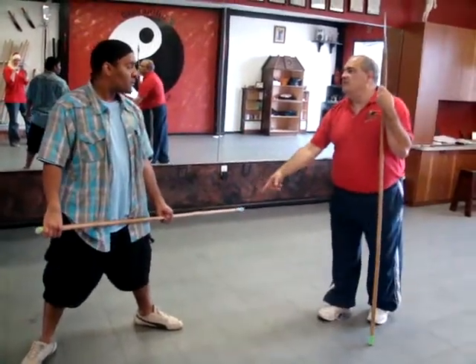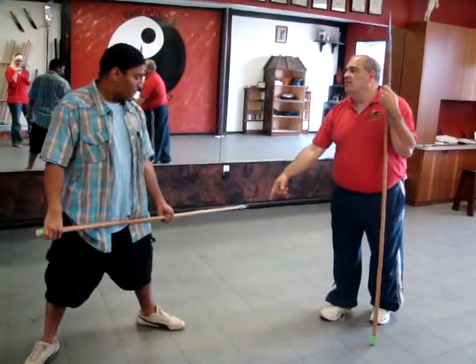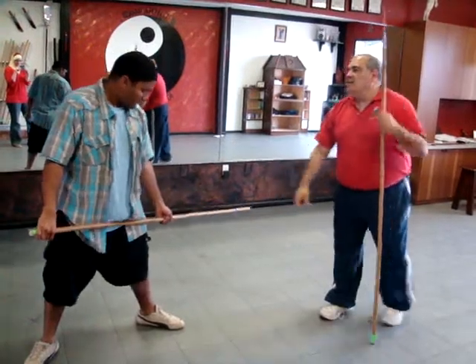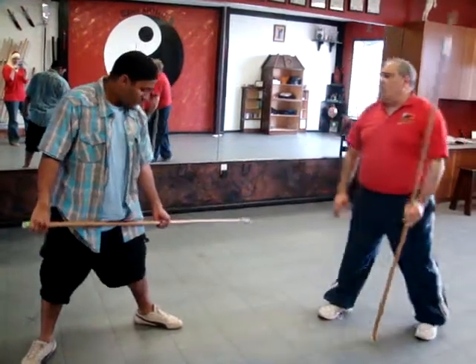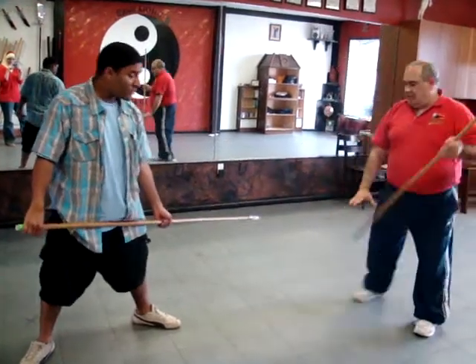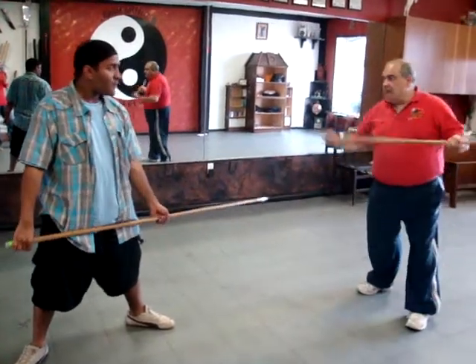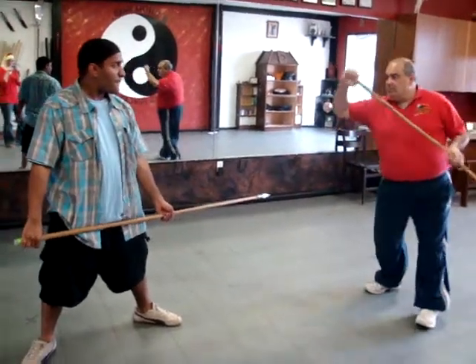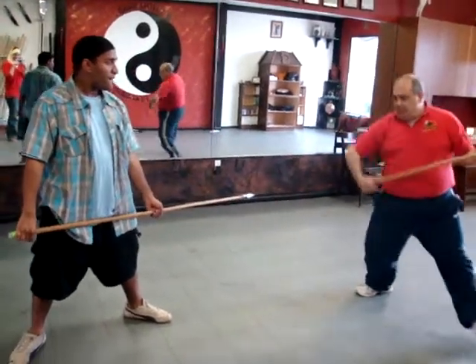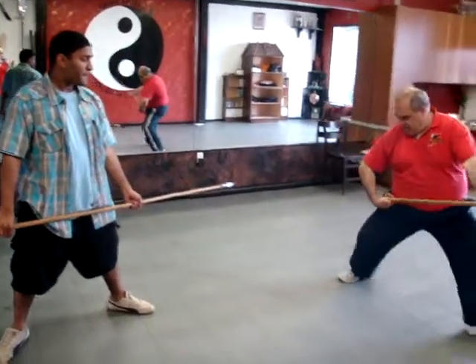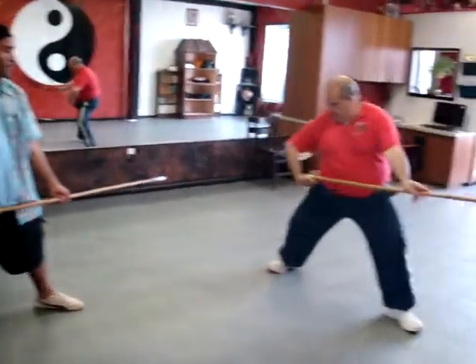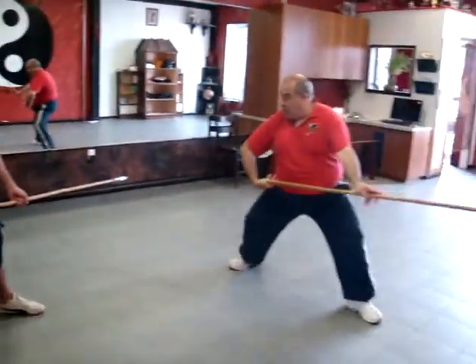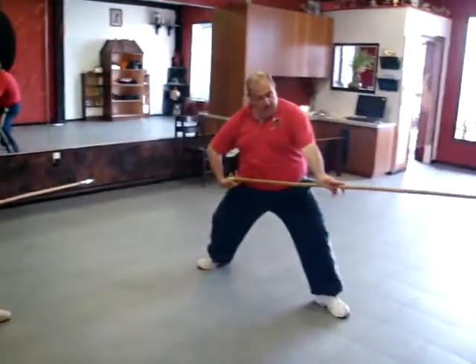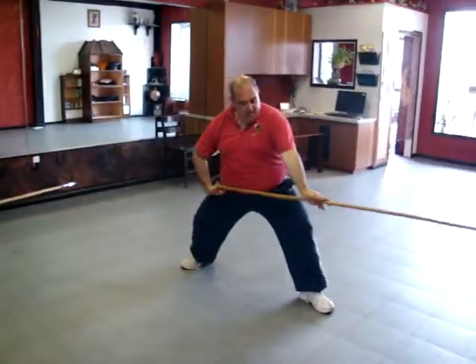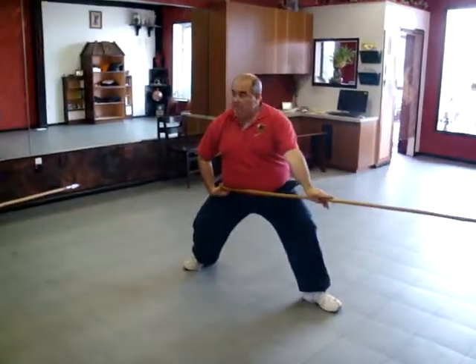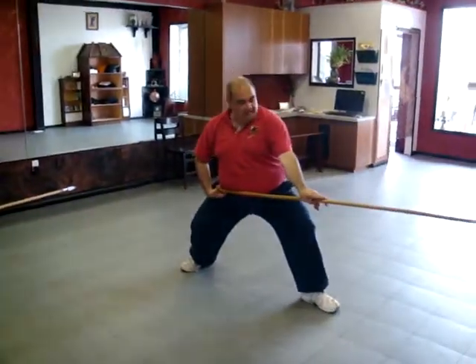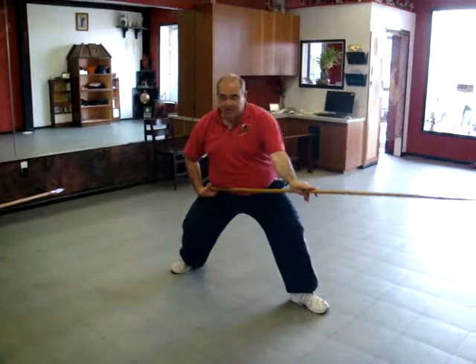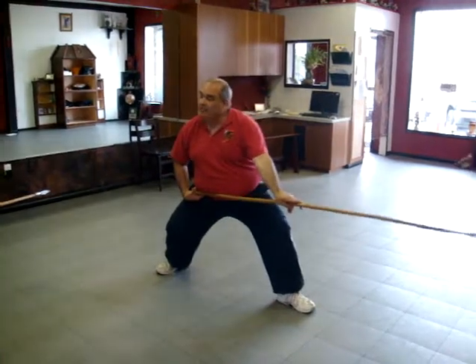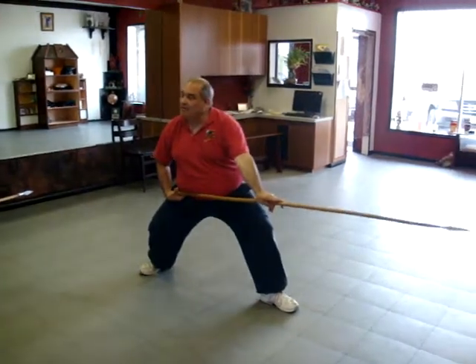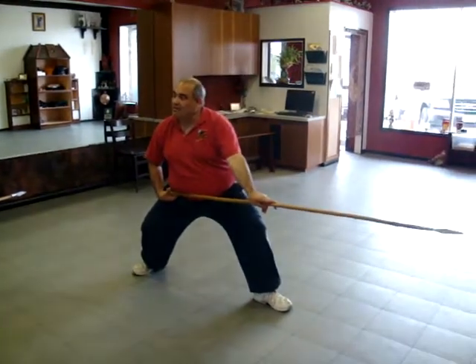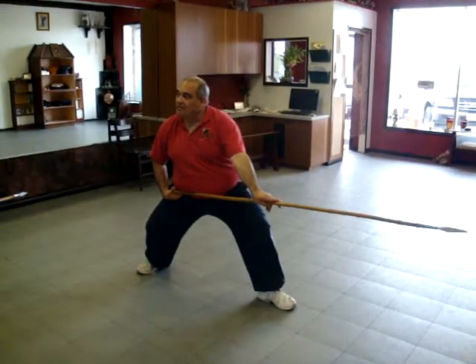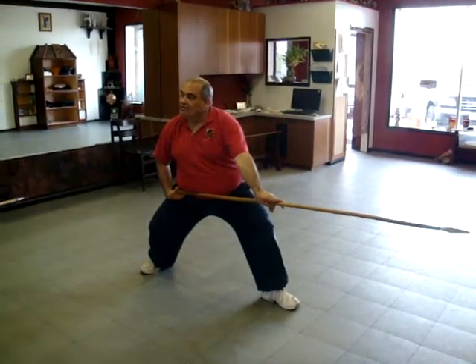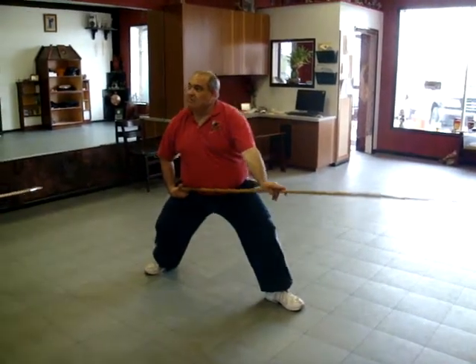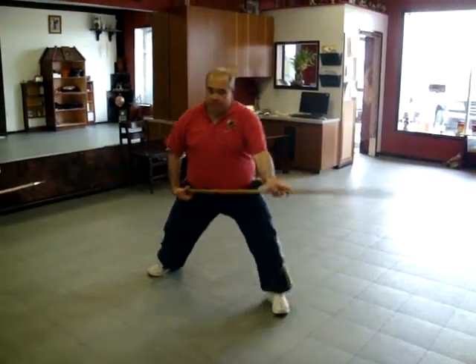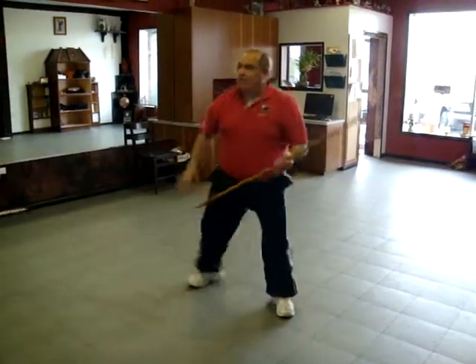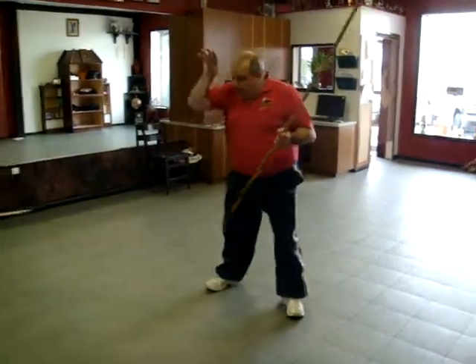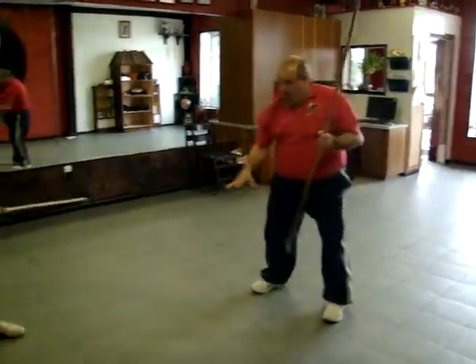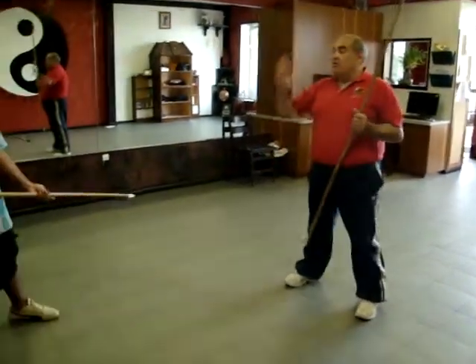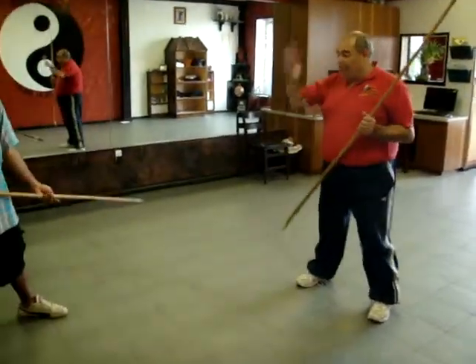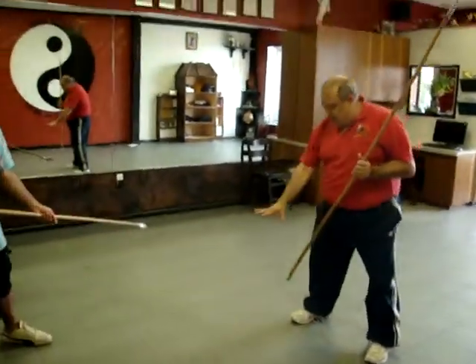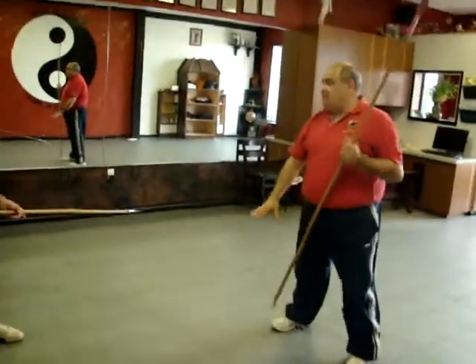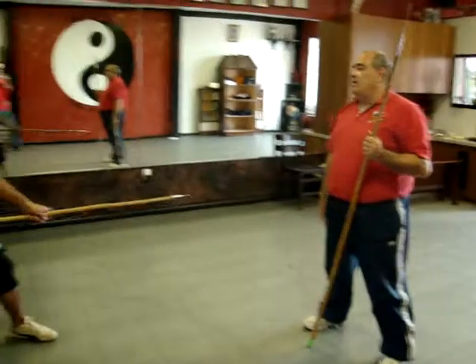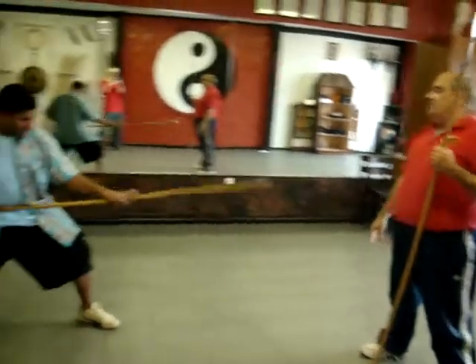So every time that you do spear, it's palm up, palm down, elbow tucked in, so that you're bringing that weight, and then your whole body weight pushes down on that spear.